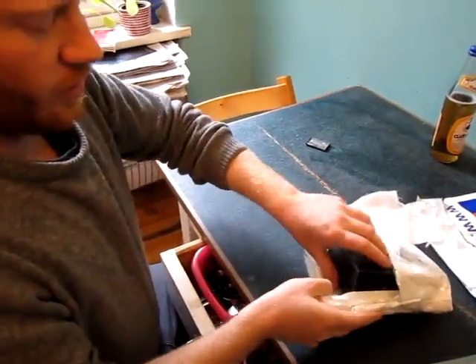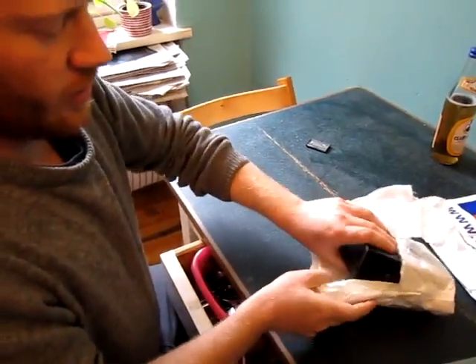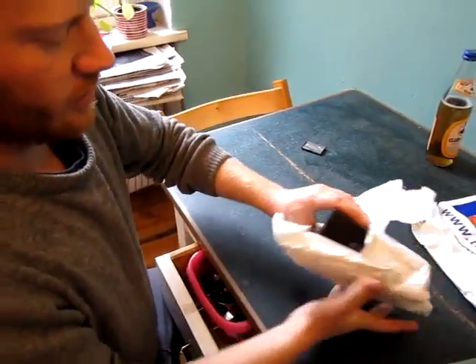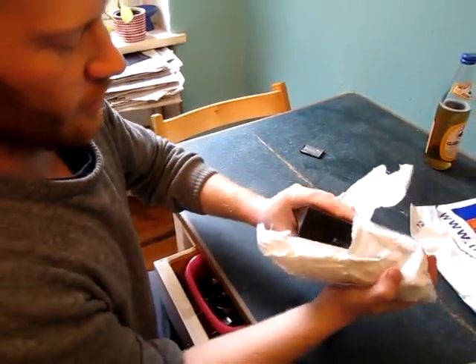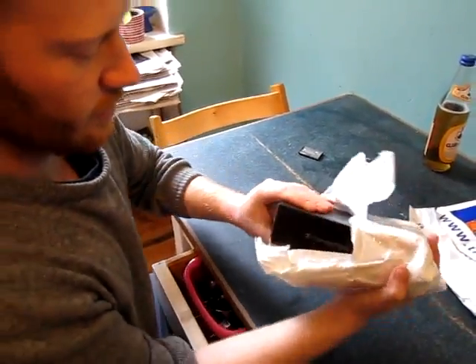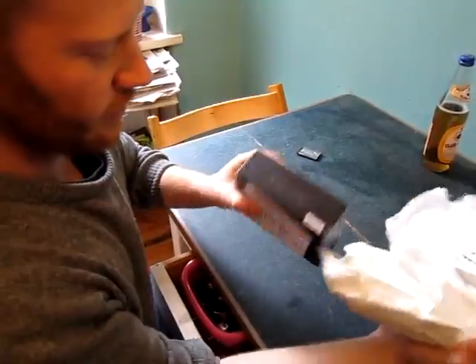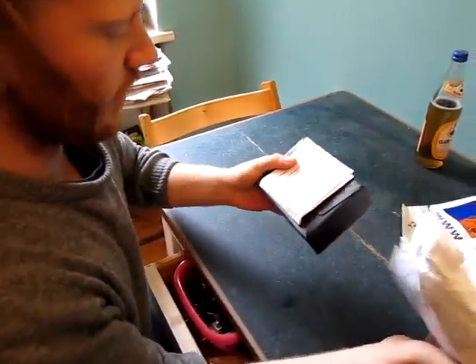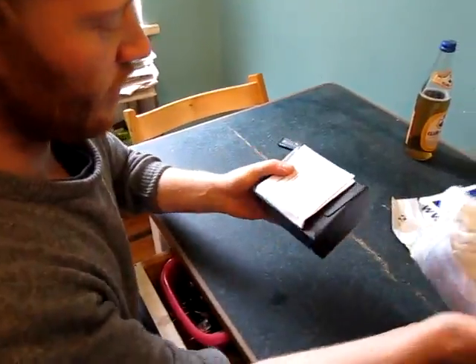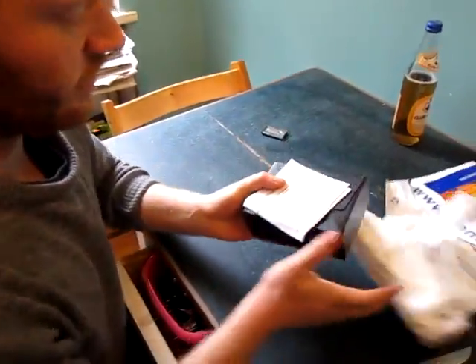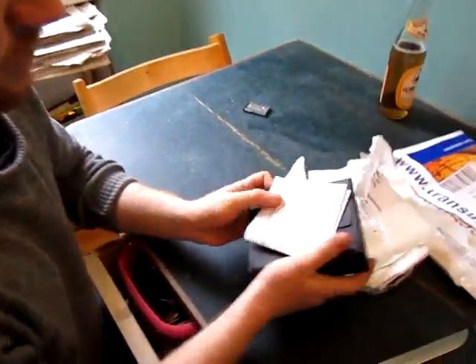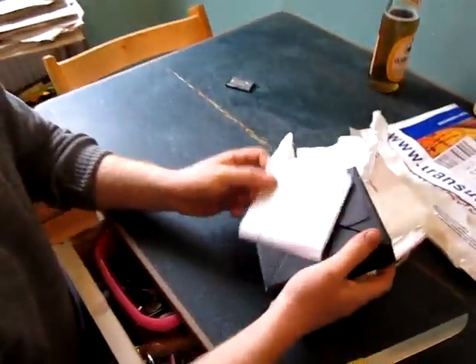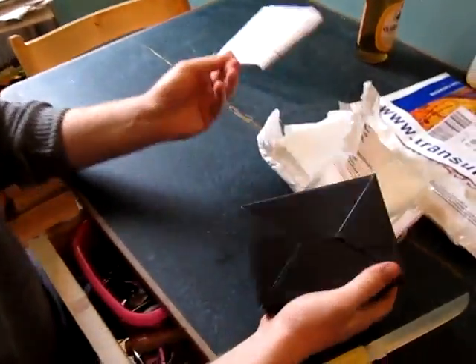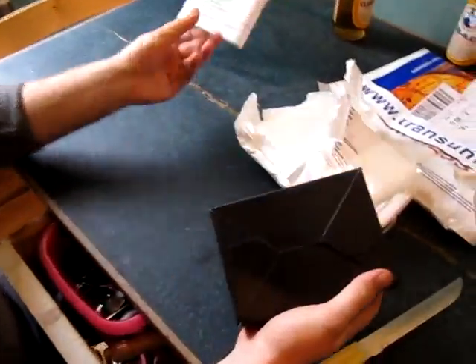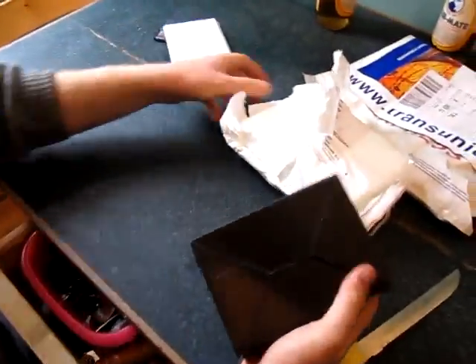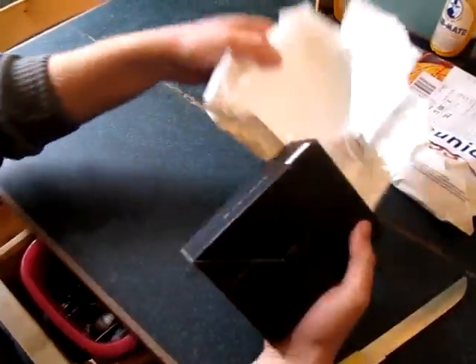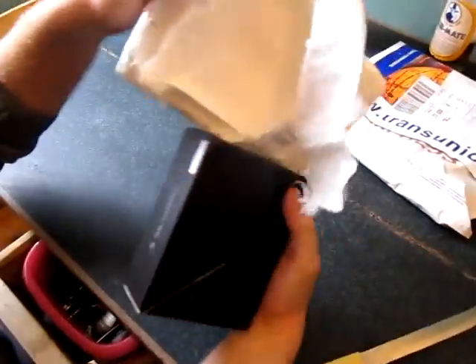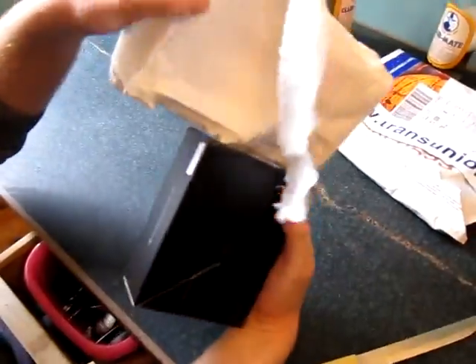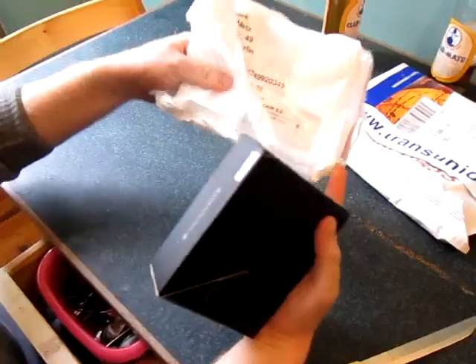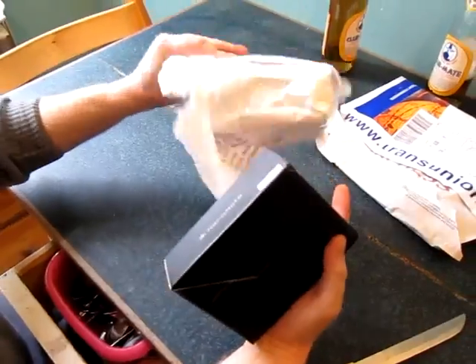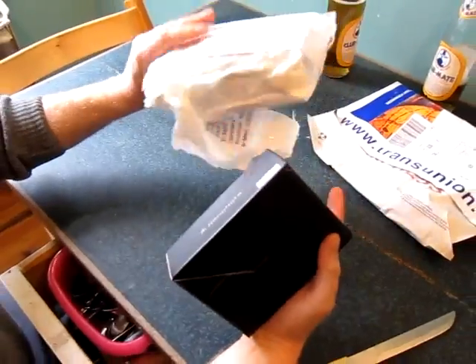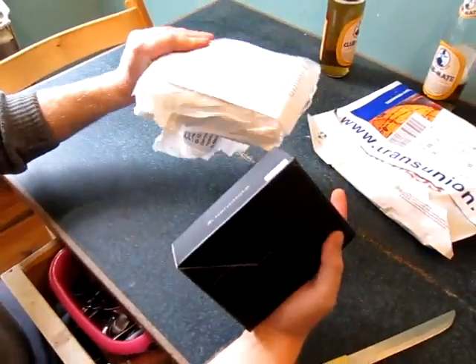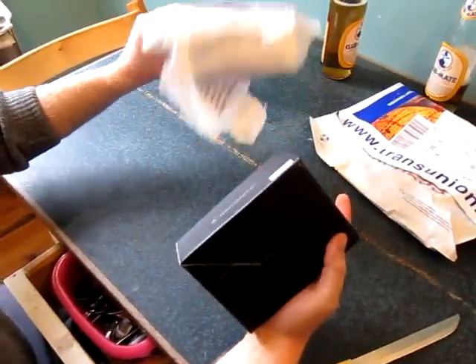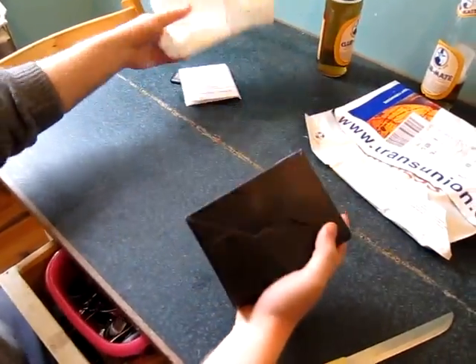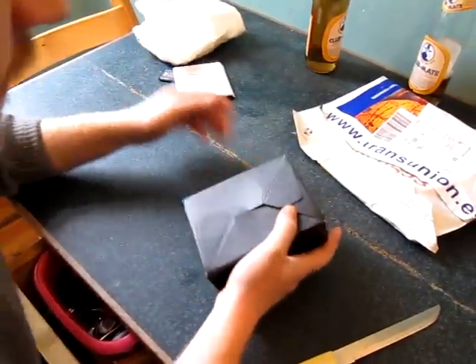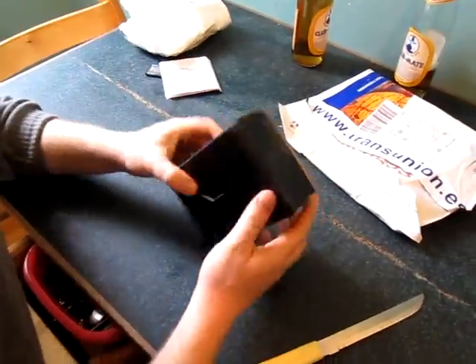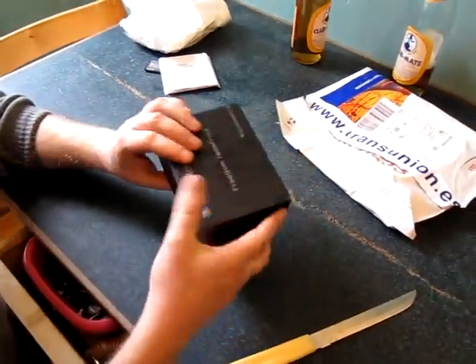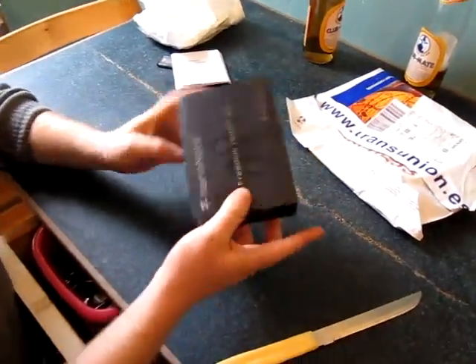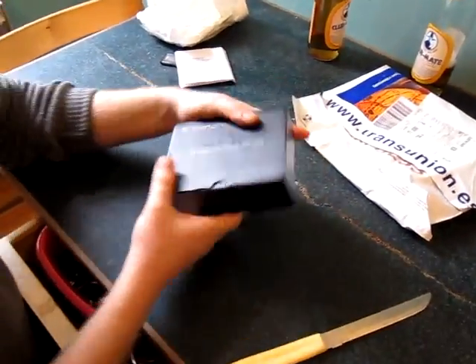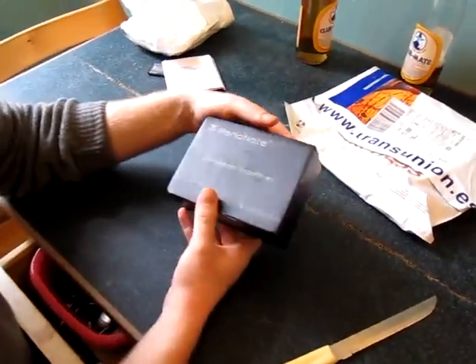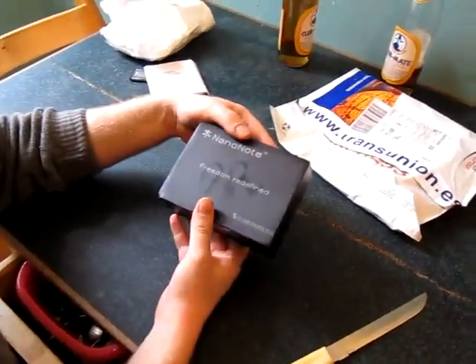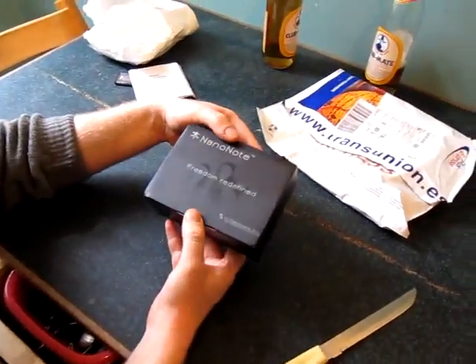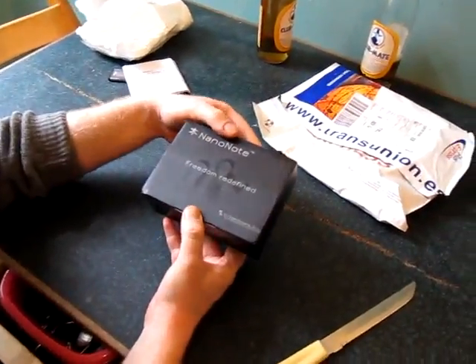And now we can see the black box. This is the bill. Nothing more inside. It is really solid.